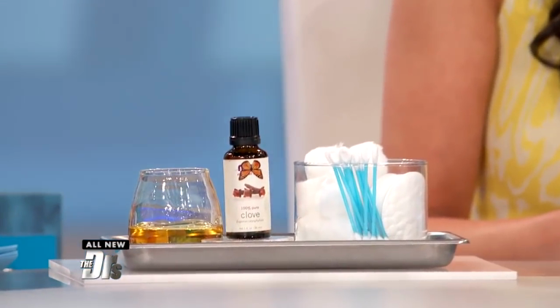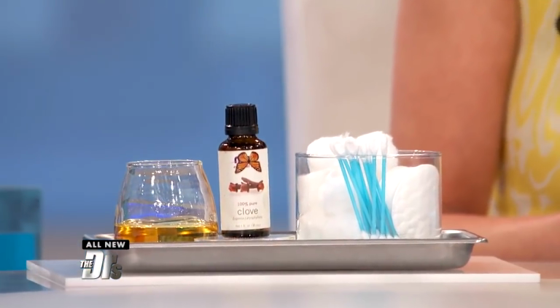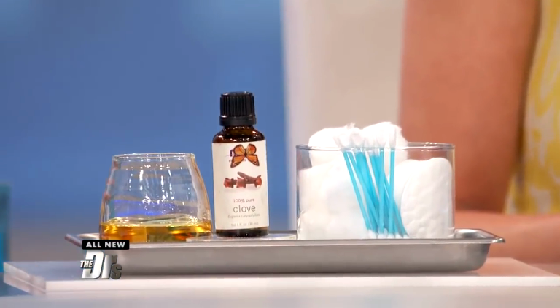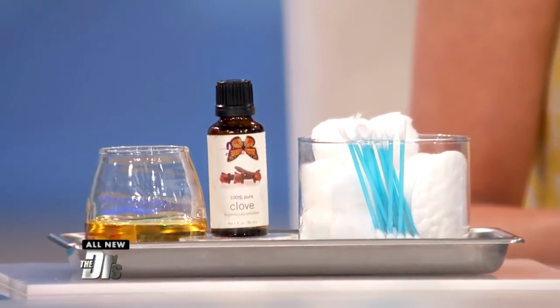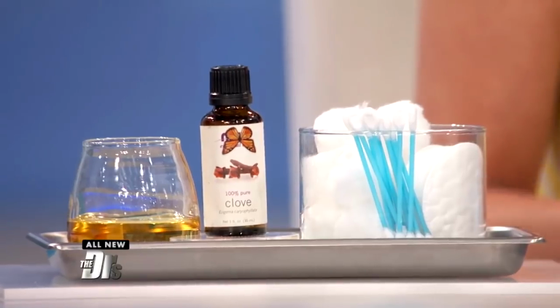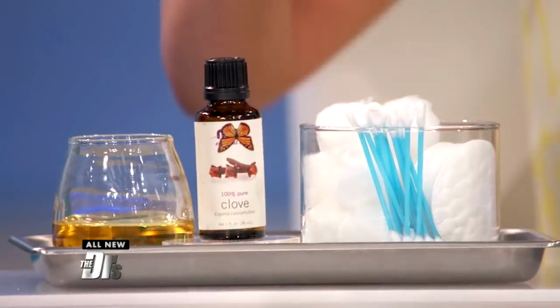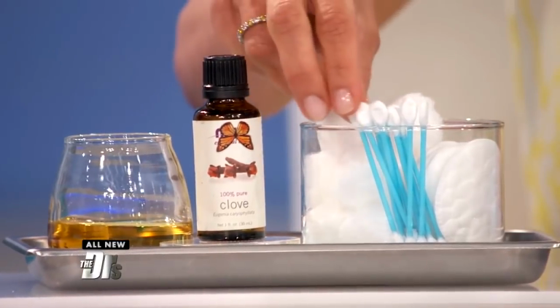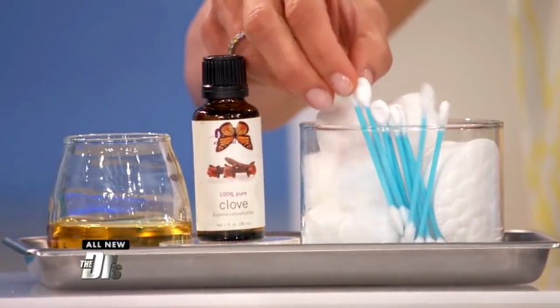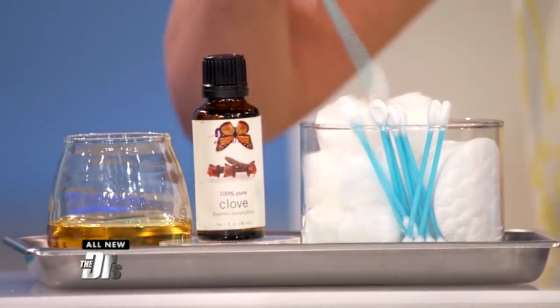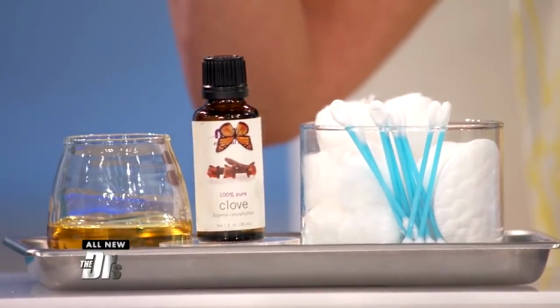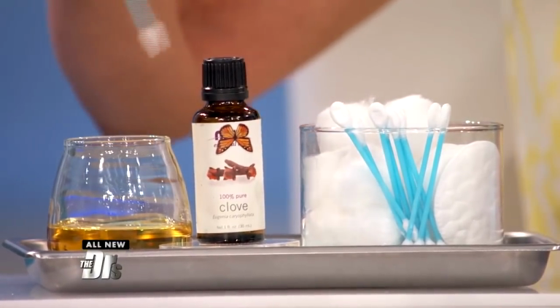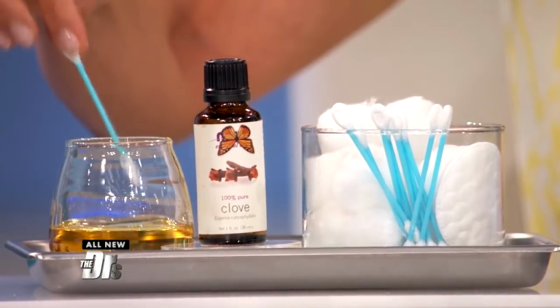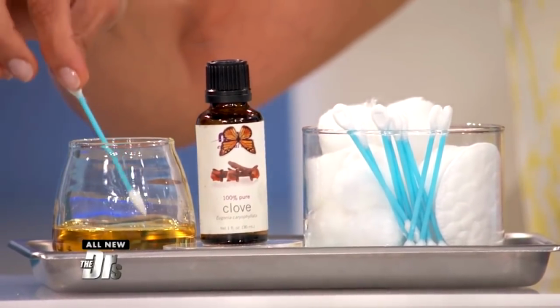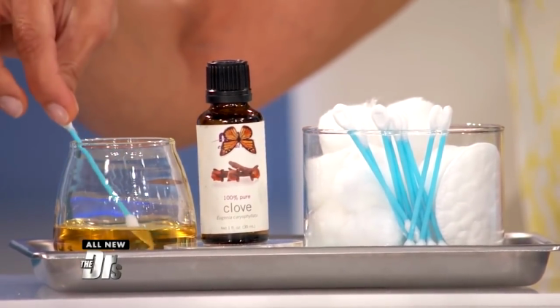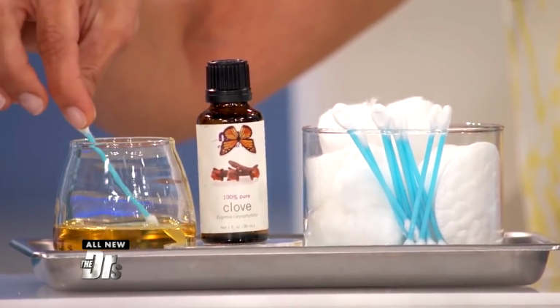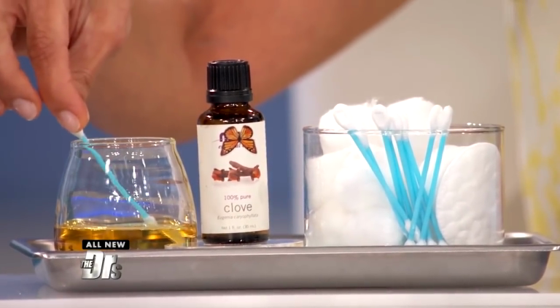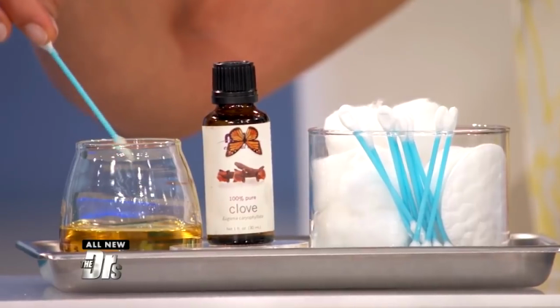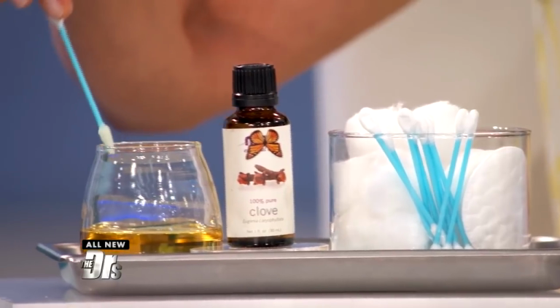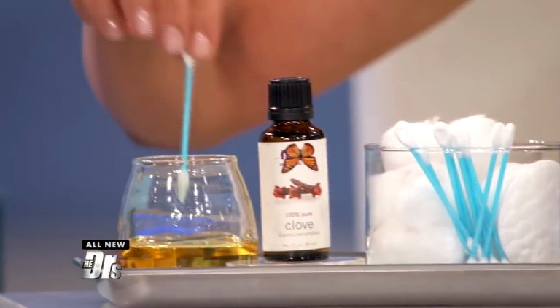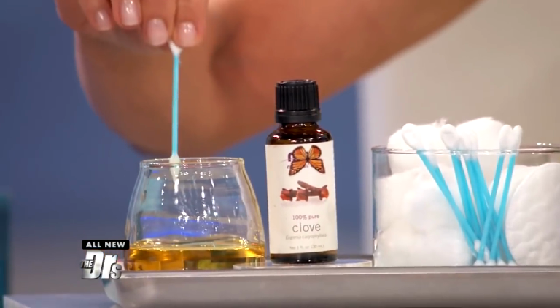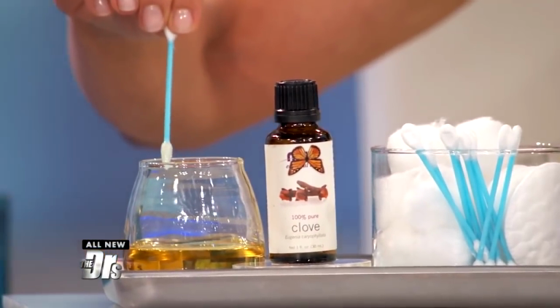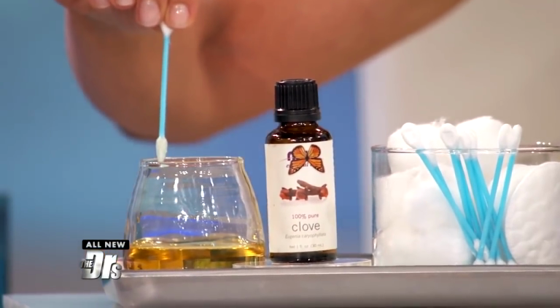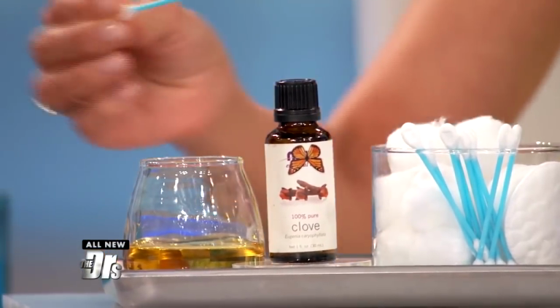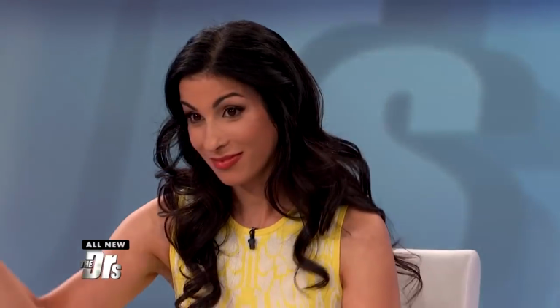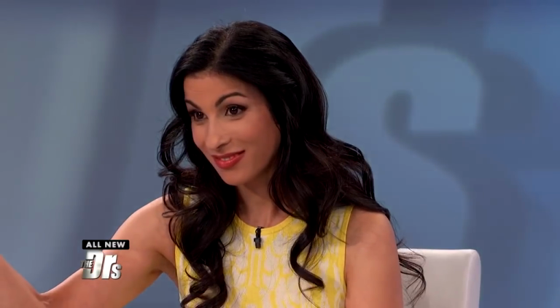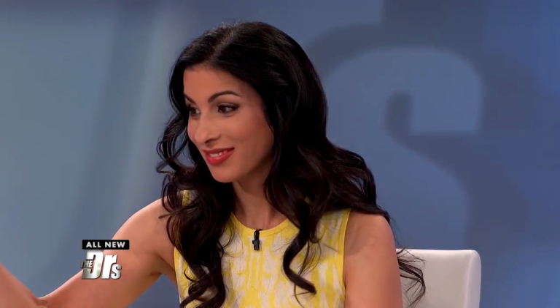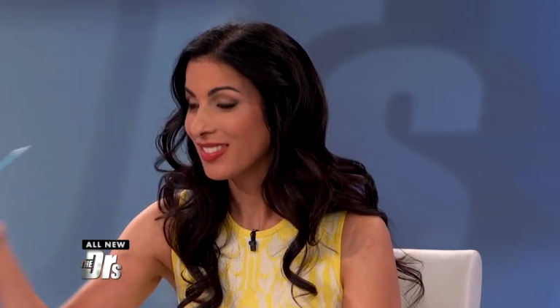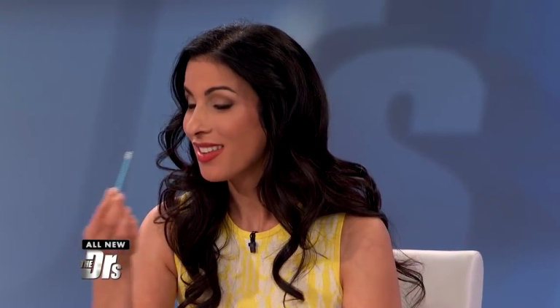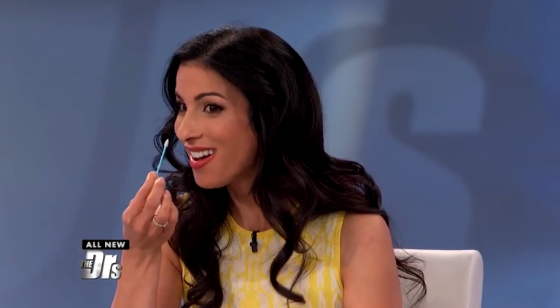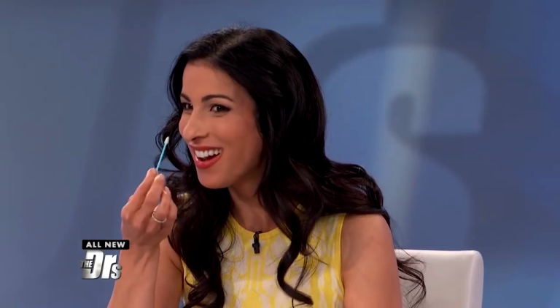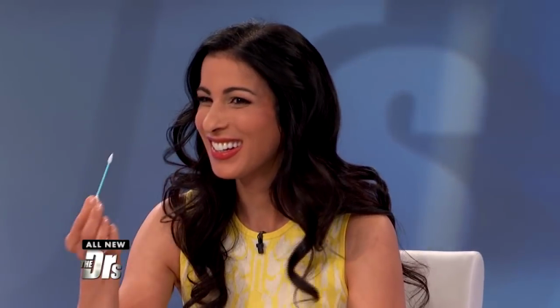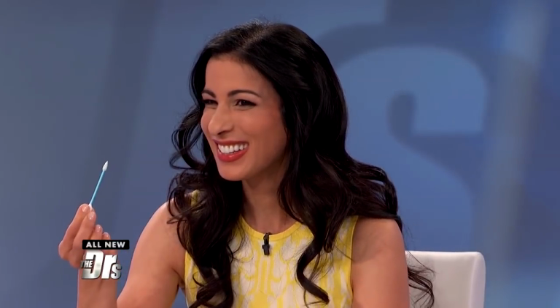What some people will do is take a piece of clean tissue or cotton, and as you watch Dr. Batra, if you dip it into the clove oil so it soaks up just a few drops, then gently wipe the oil over your gums where you're feeling some of the pain.